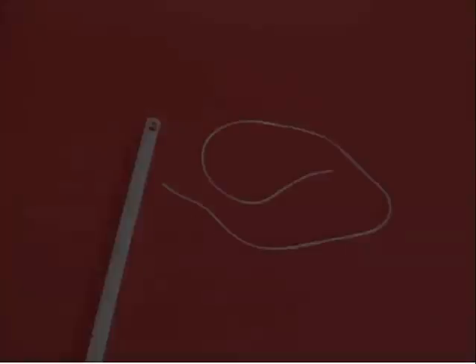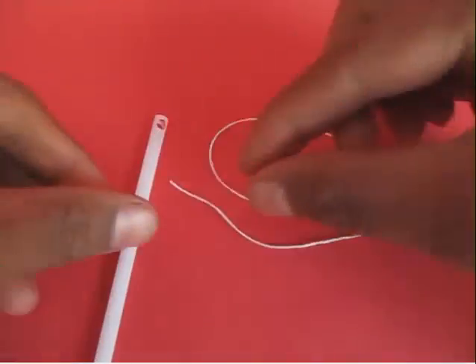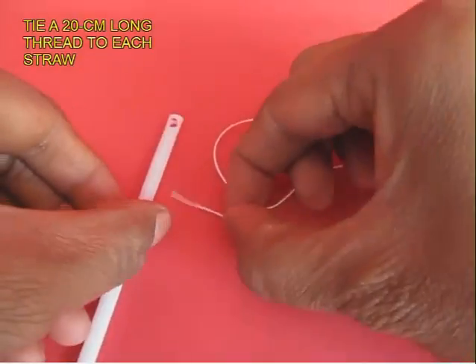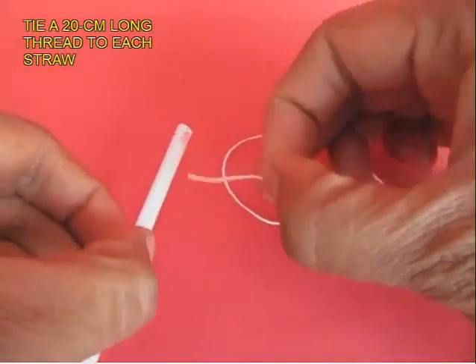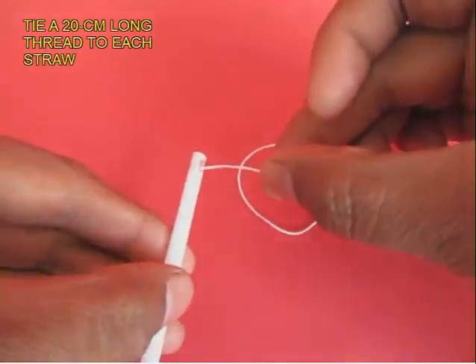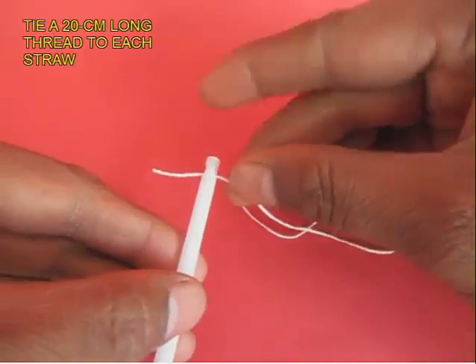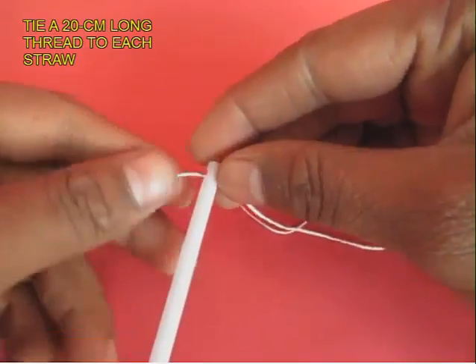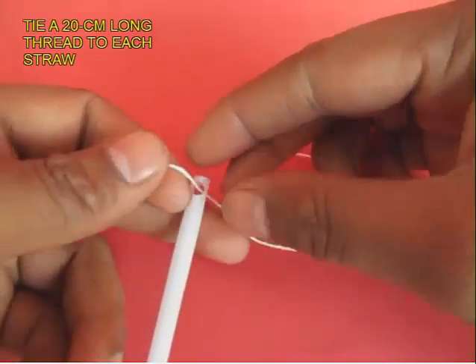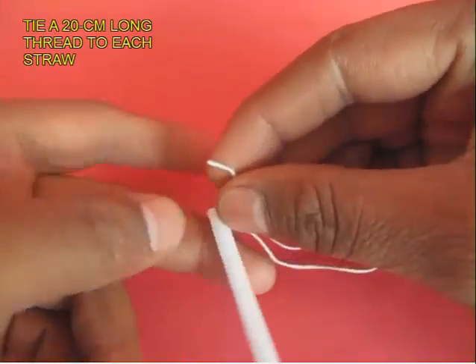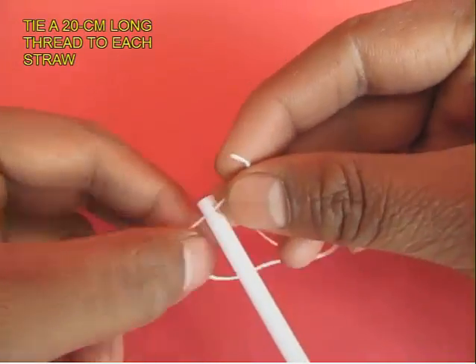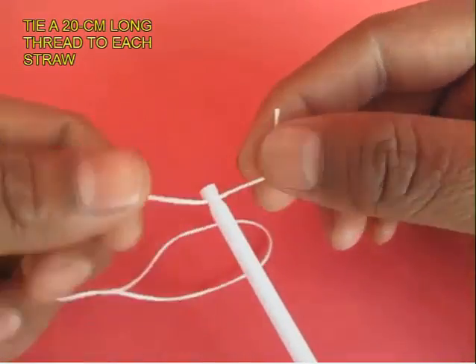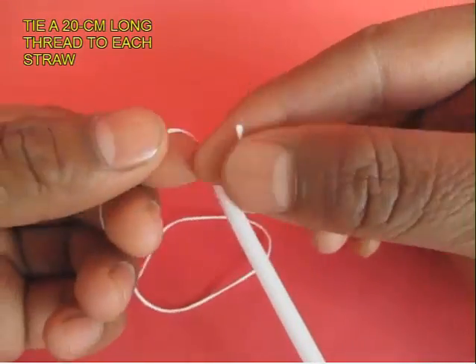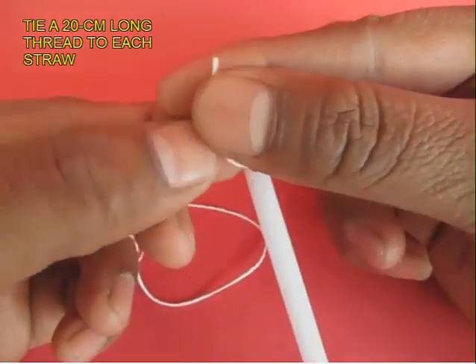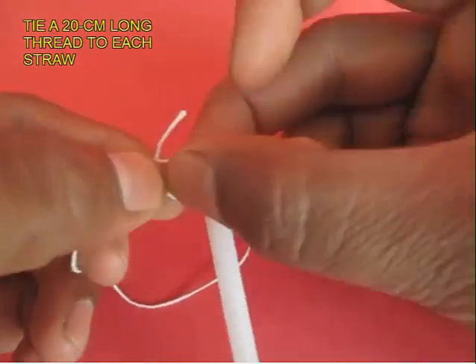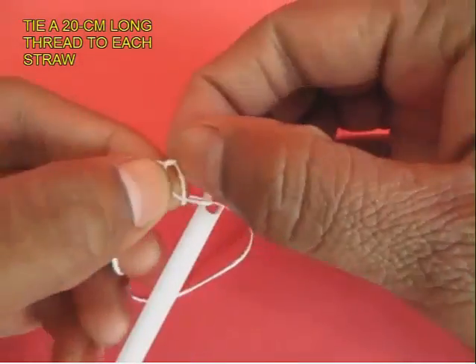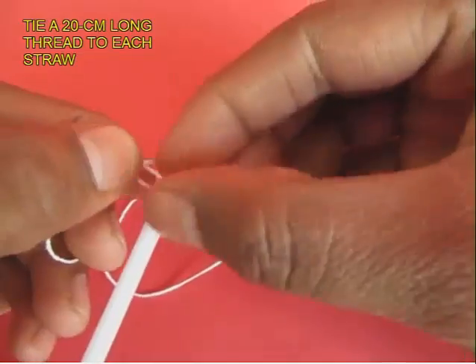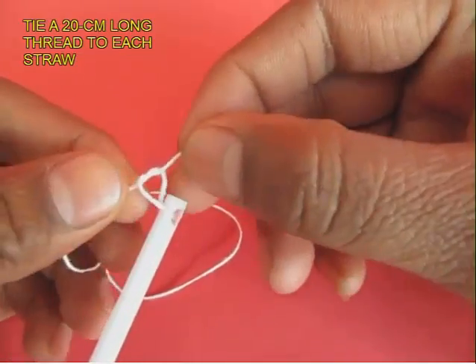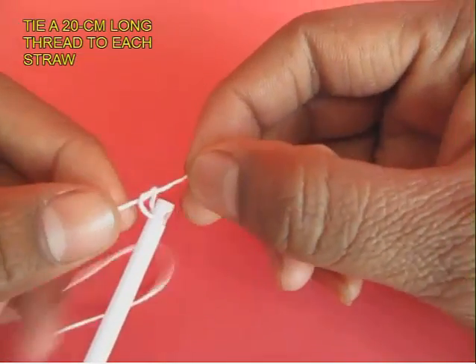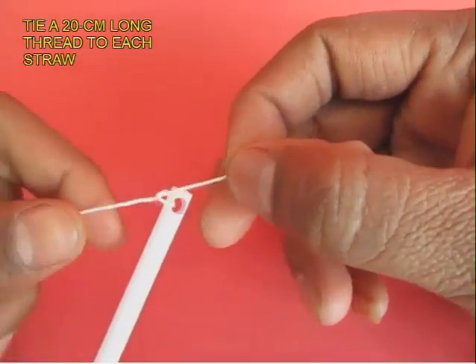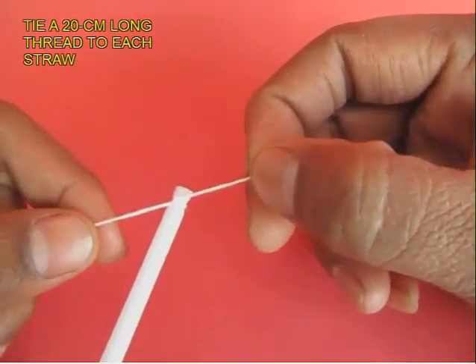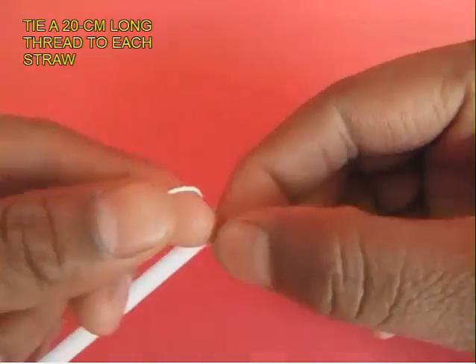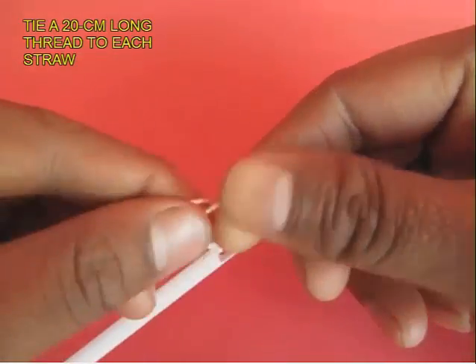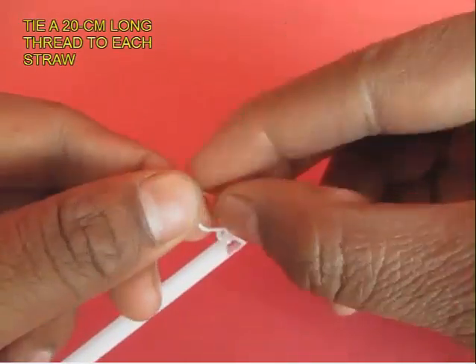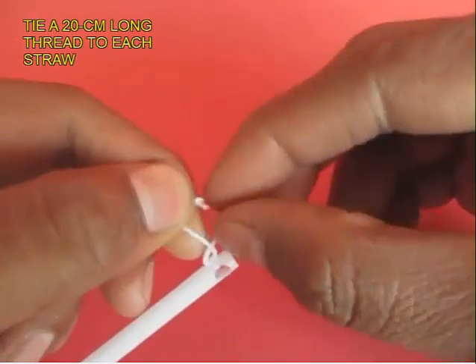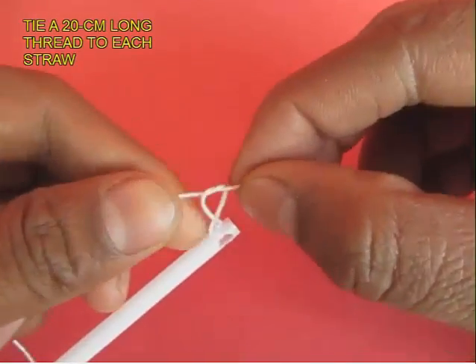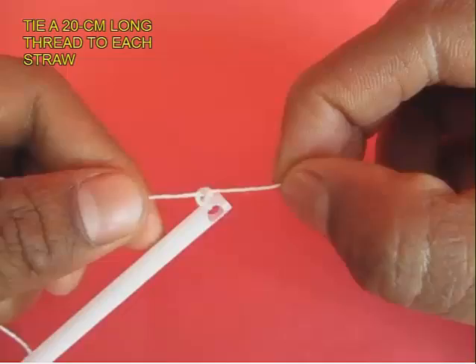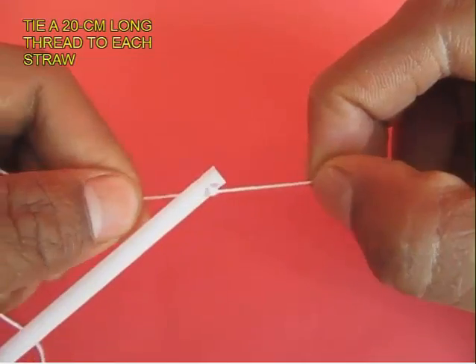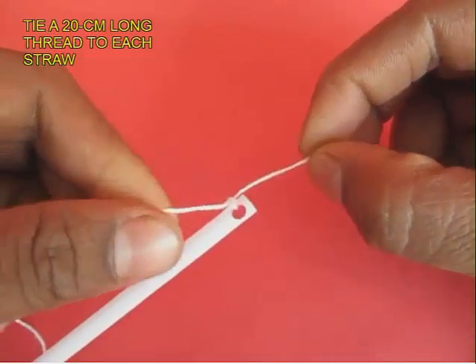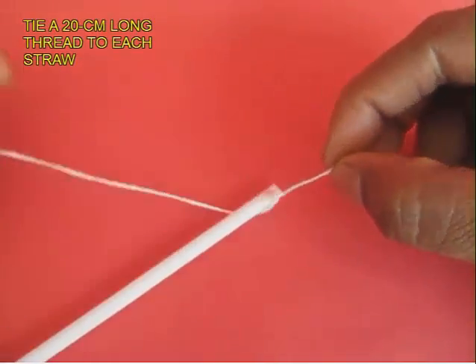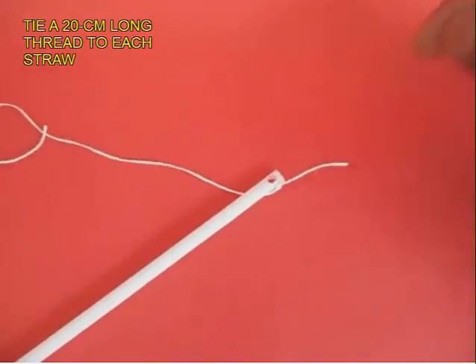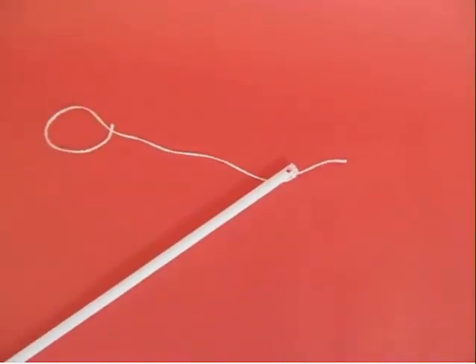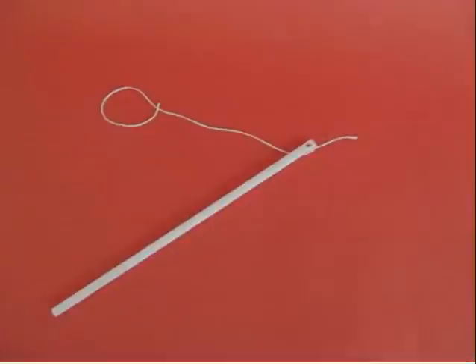You can use colored straws also. Then take a 20 centimeter thread and tie a knot at the end of each straw. Do the same for all 10 straws that you have.